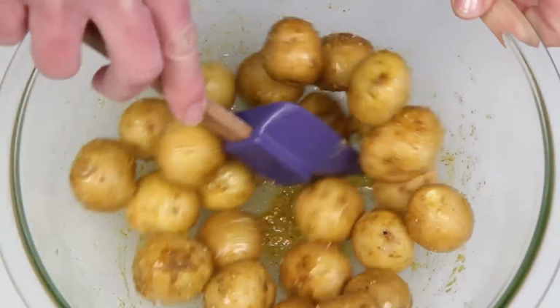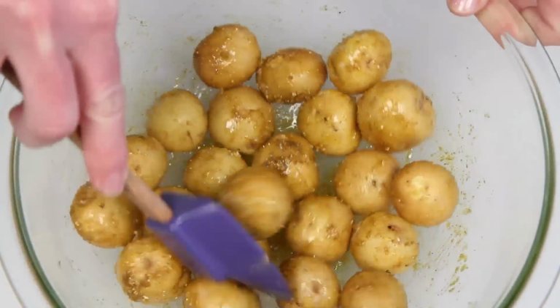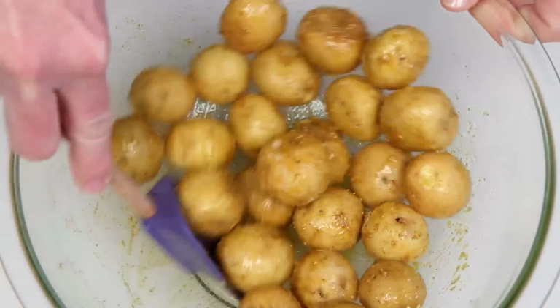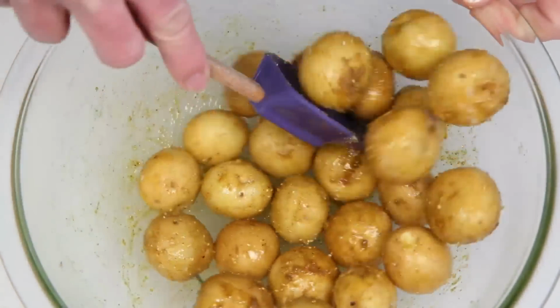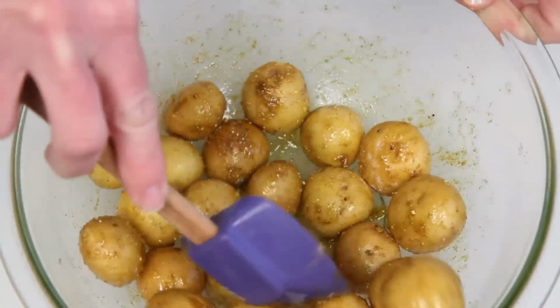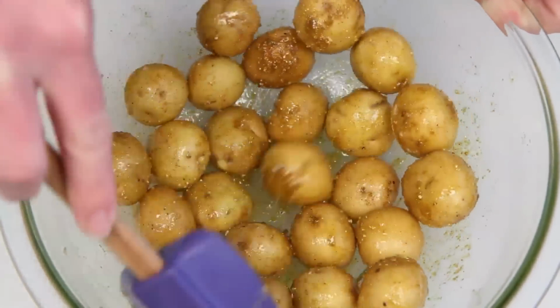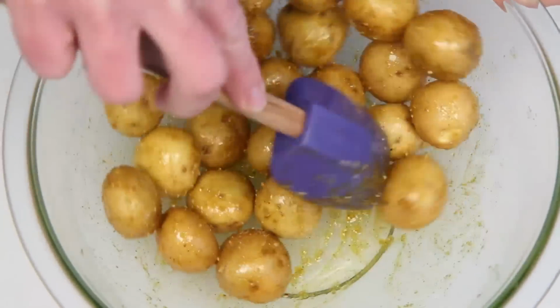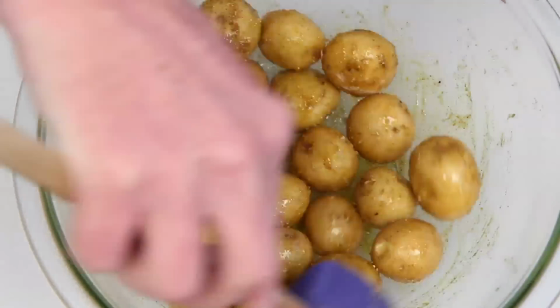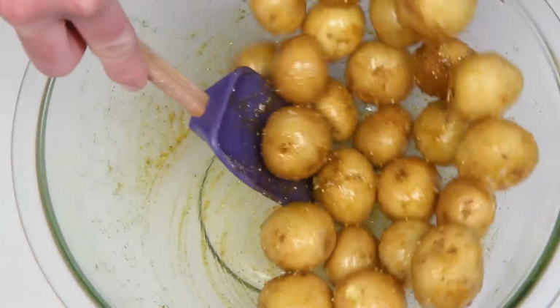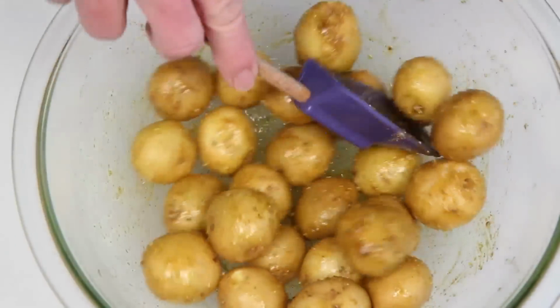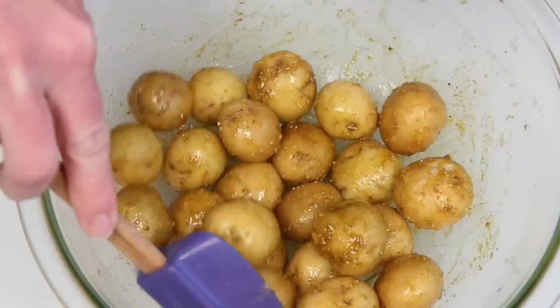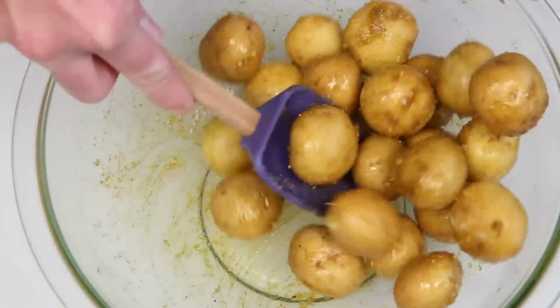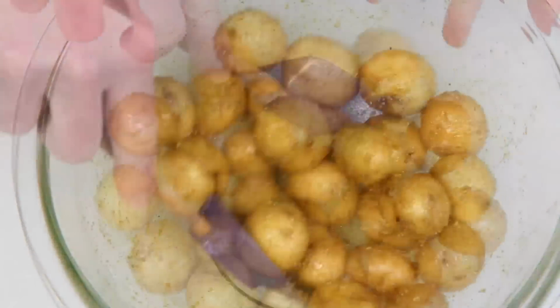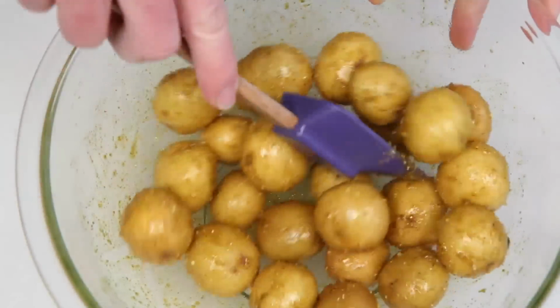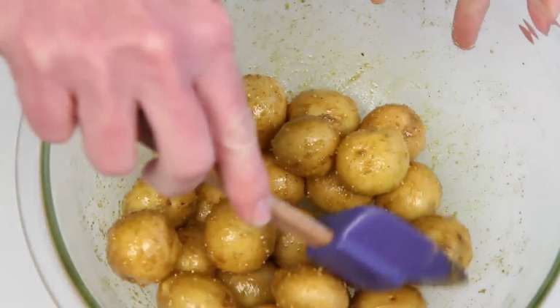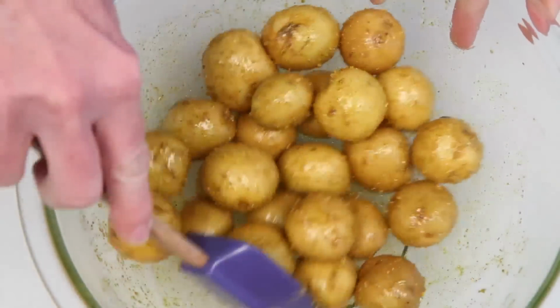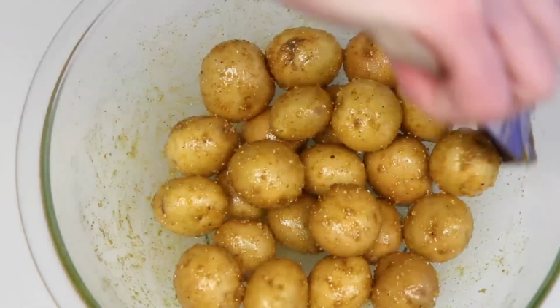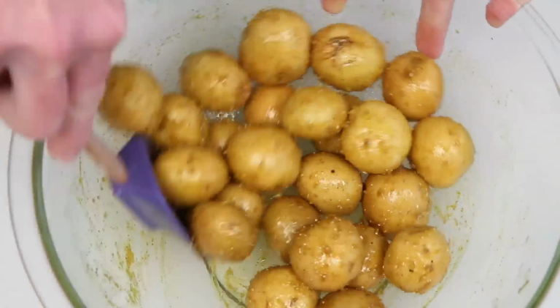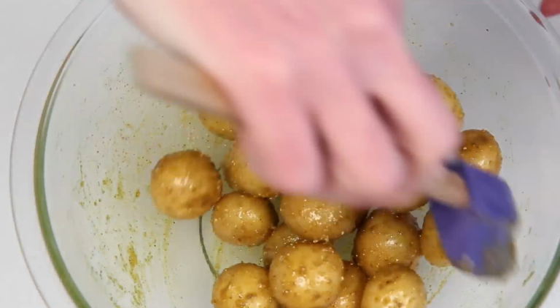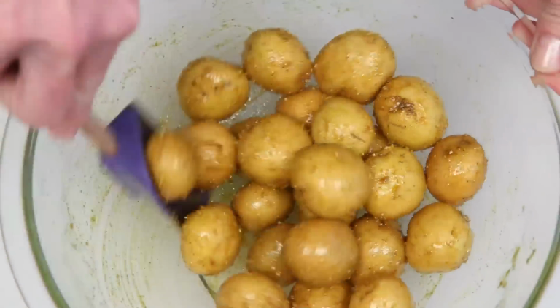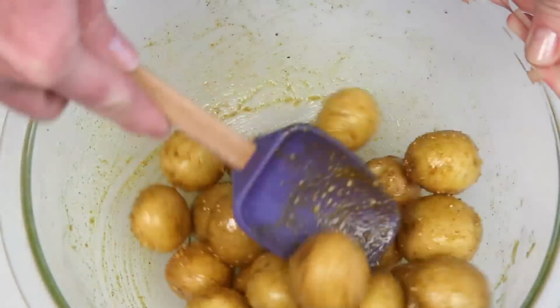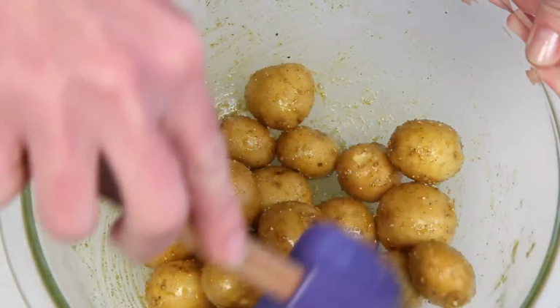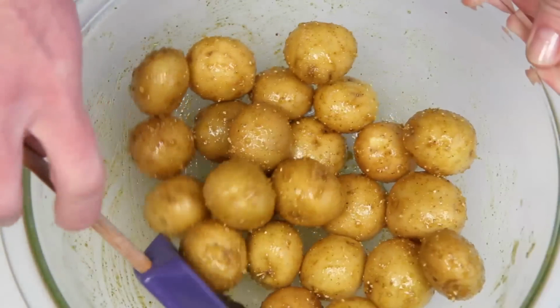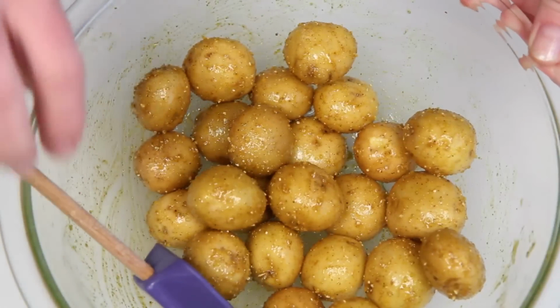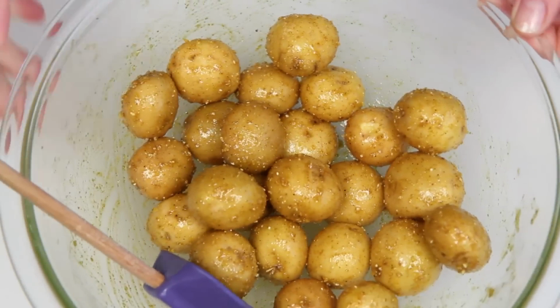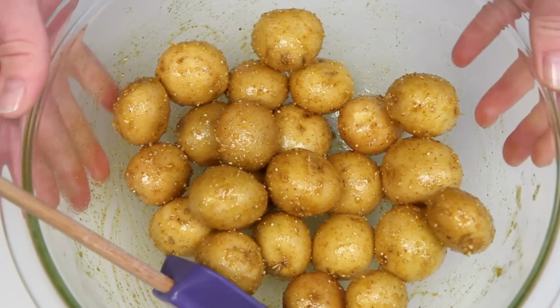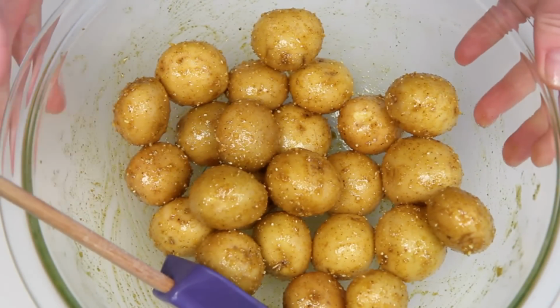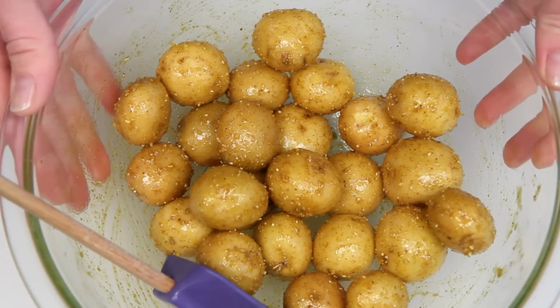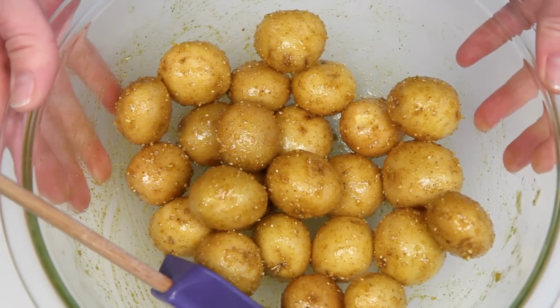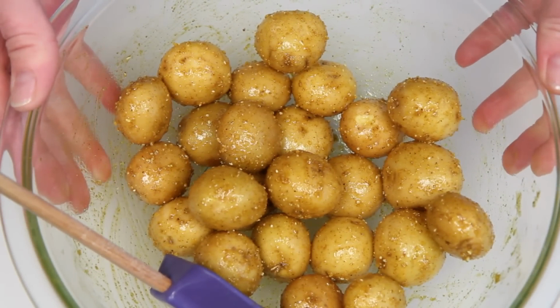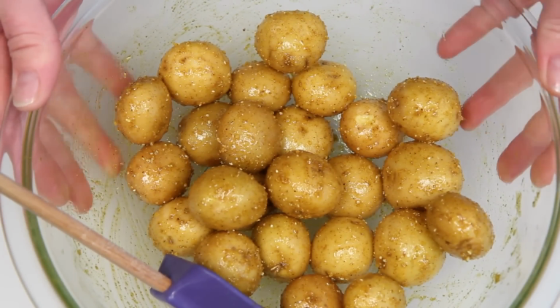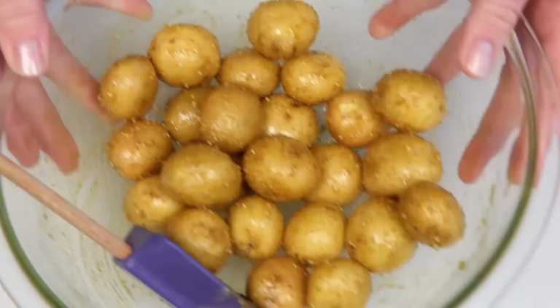I'll just go ahead and give the obligatory — you can use whatever seasoning you like. The possibilities are endless. And truth be told, these gold minis just need salt and pepper. They're so buttery delicious.